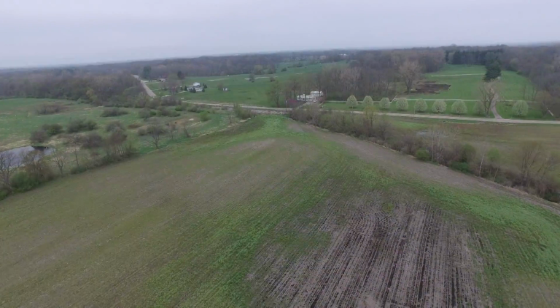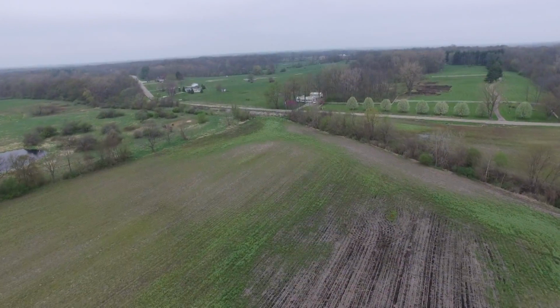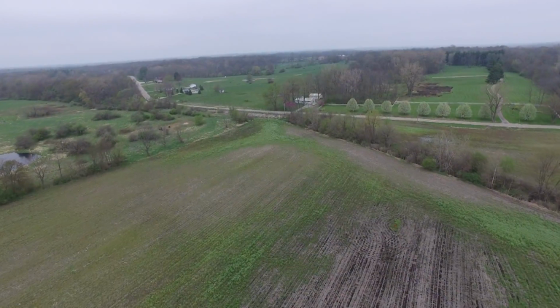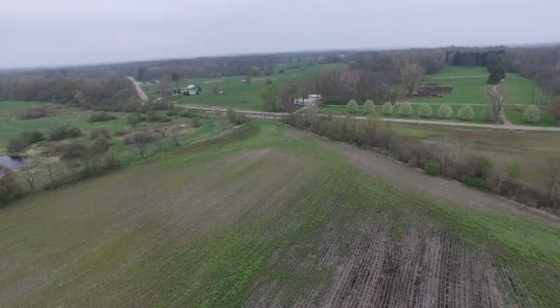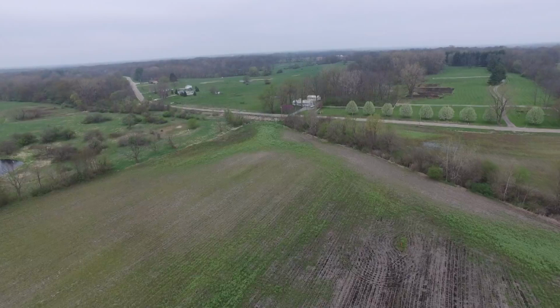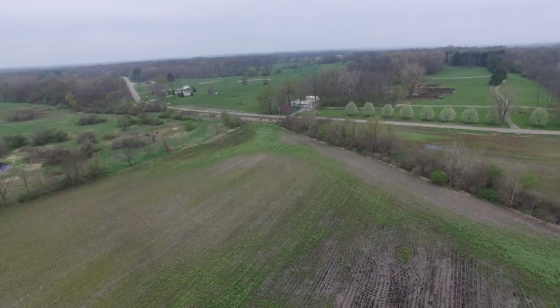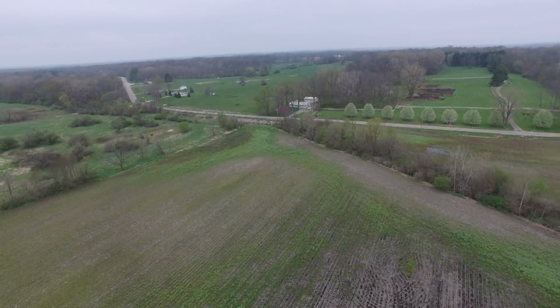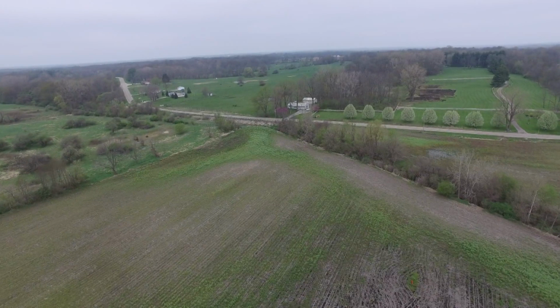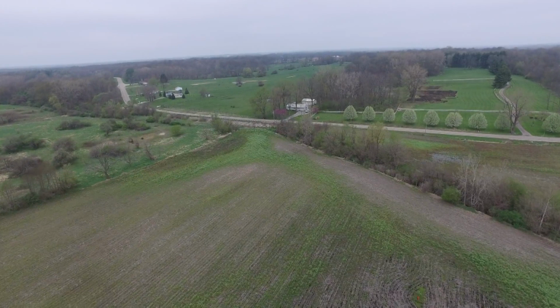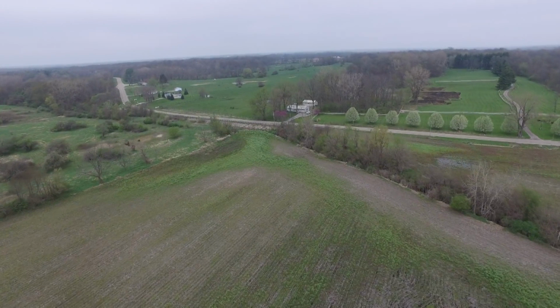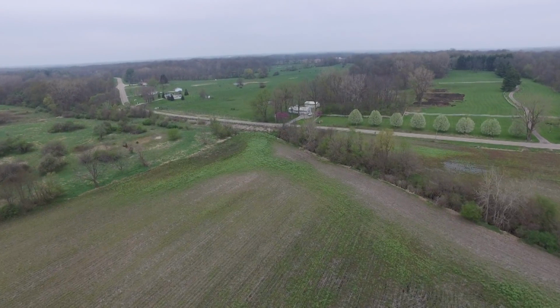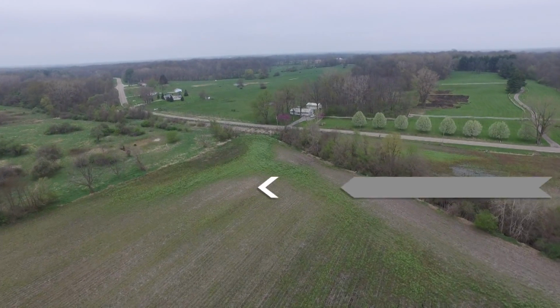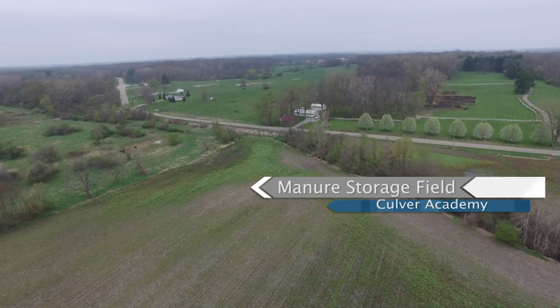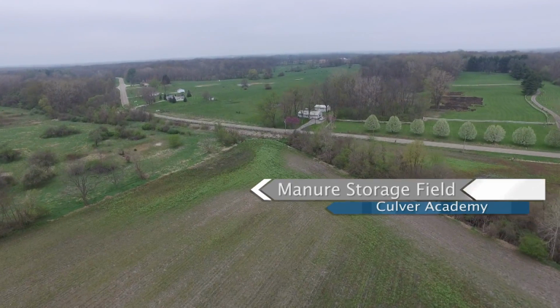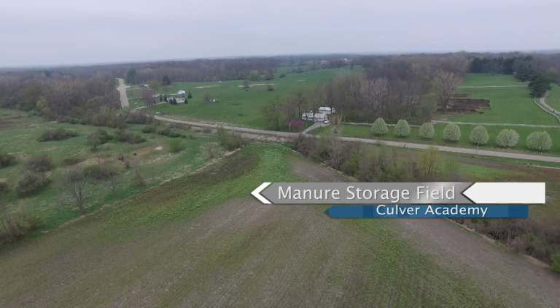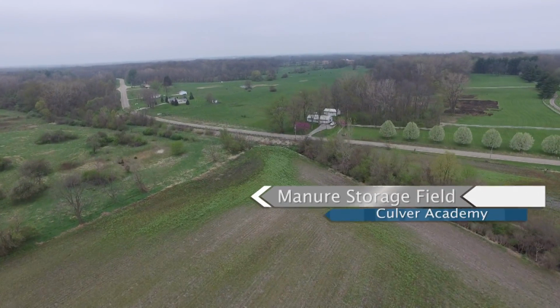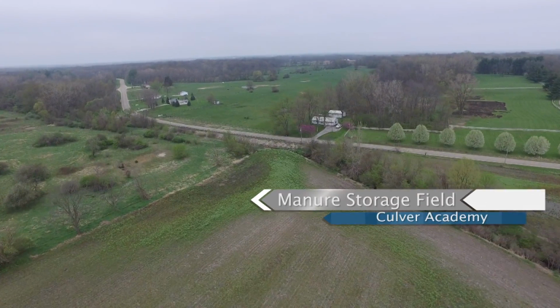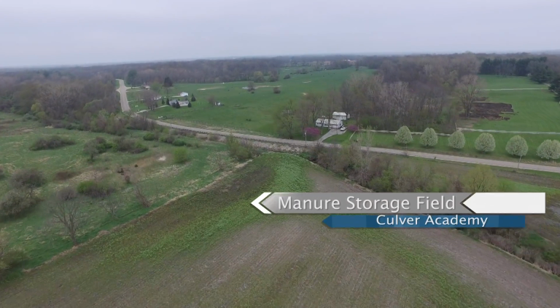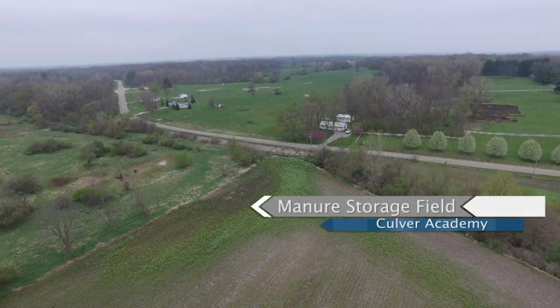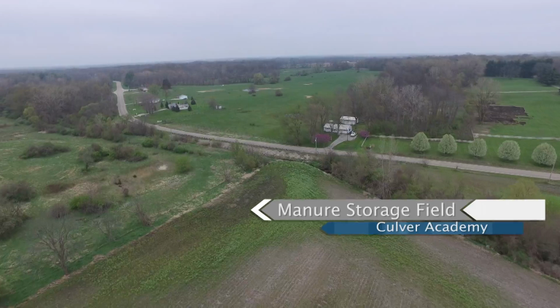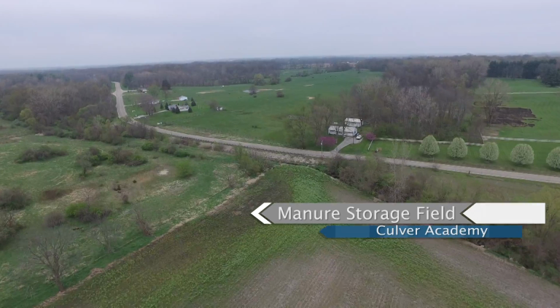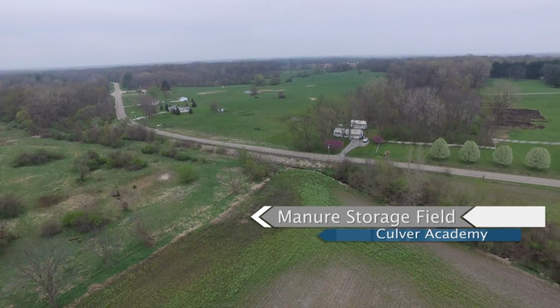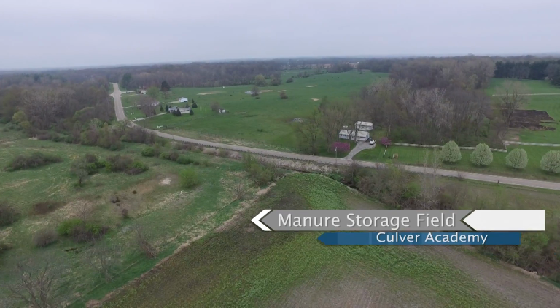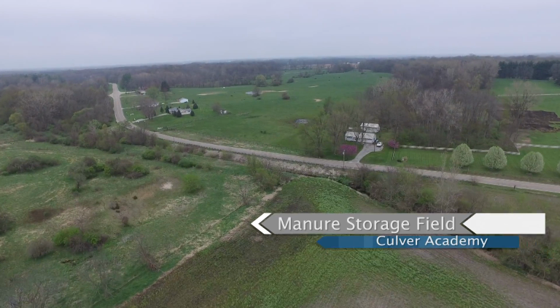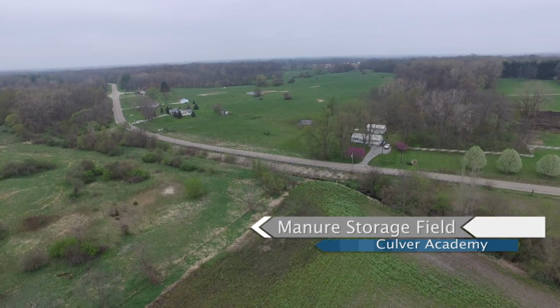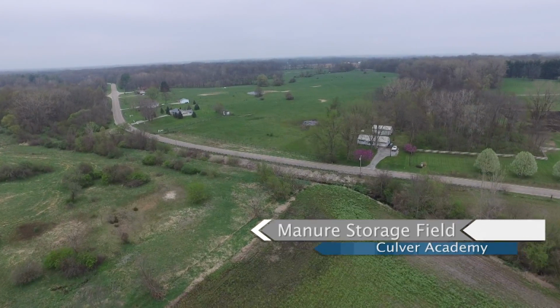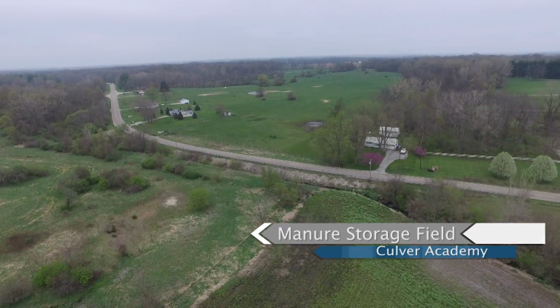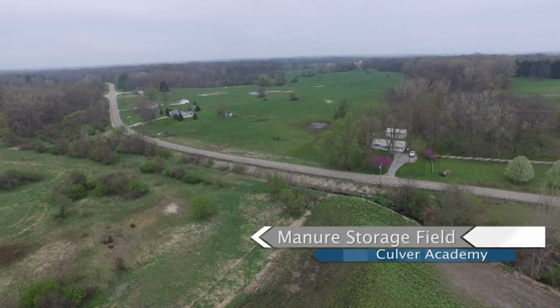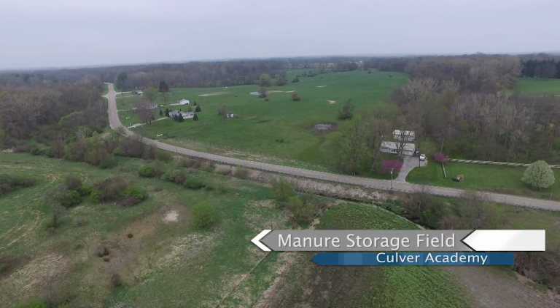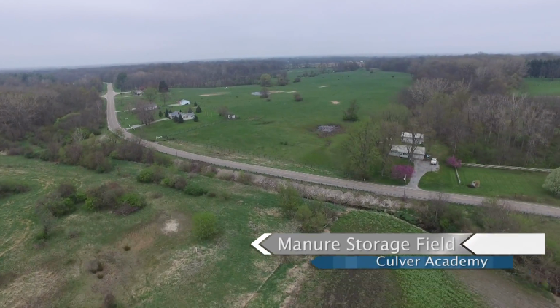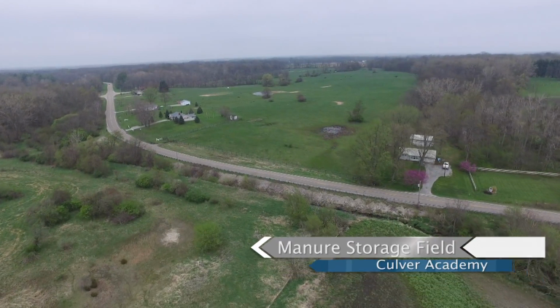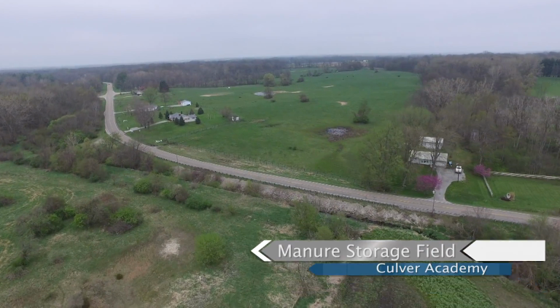On the left side of the screen are environmental features established by Culver Academies. They include a French drain system as well as a diking system that helps keep nutrients and sediment from the surface waters of the ditch.